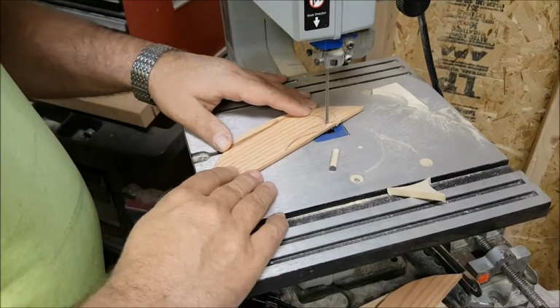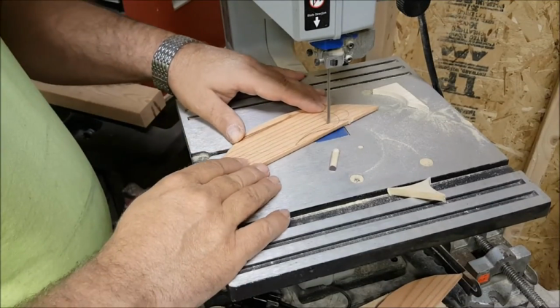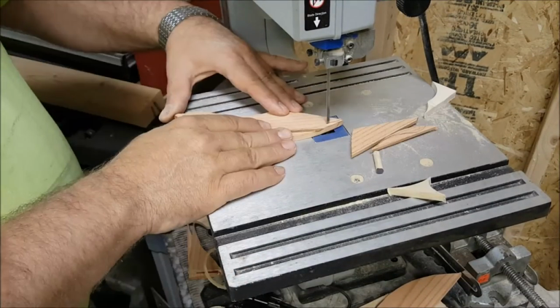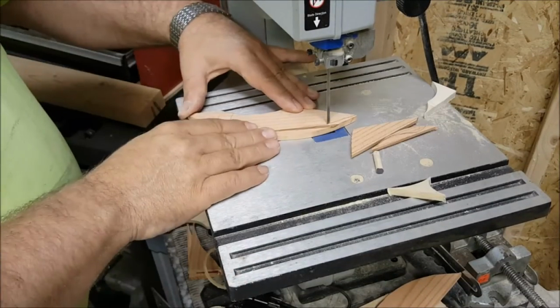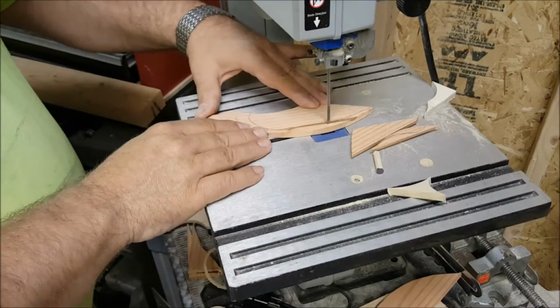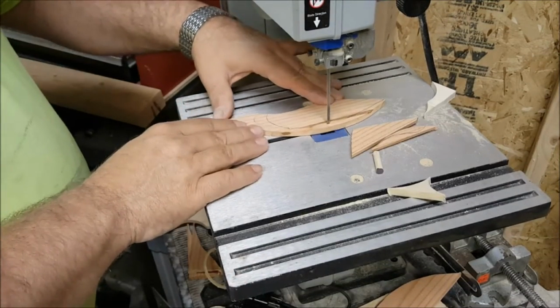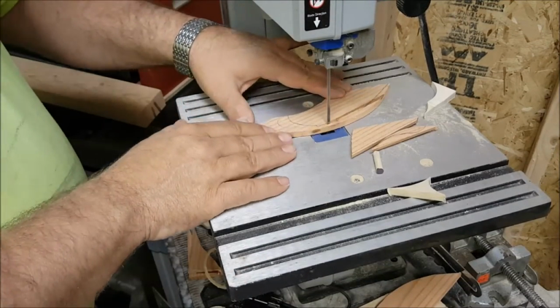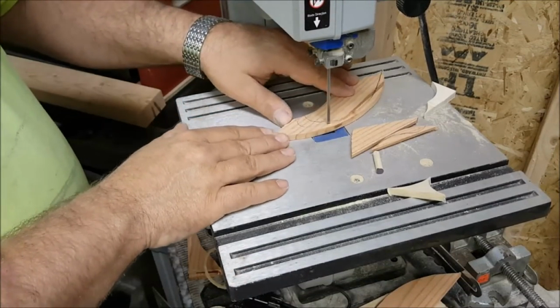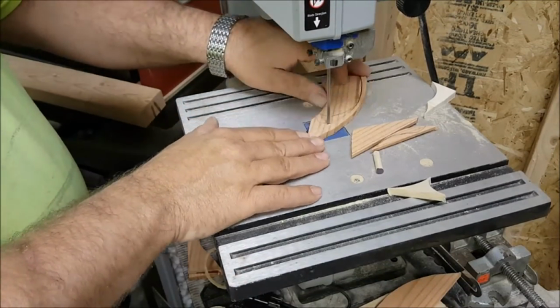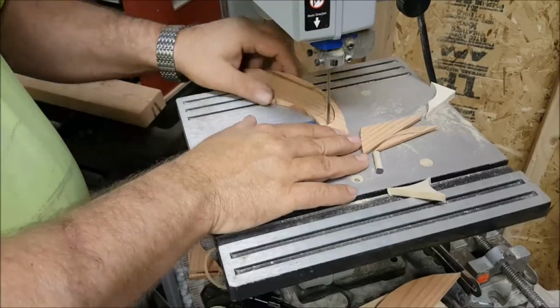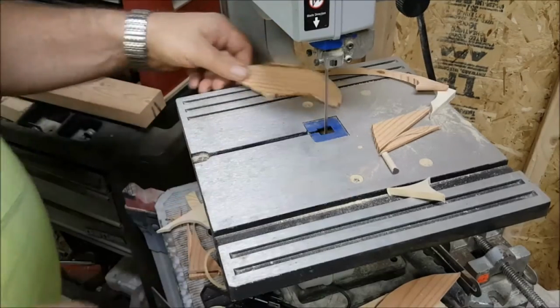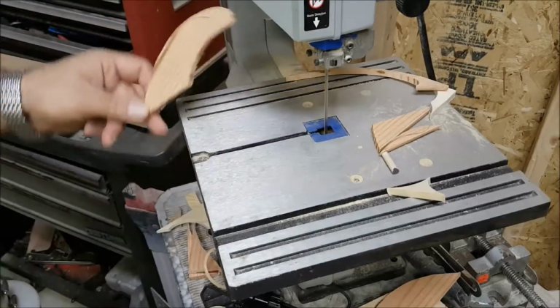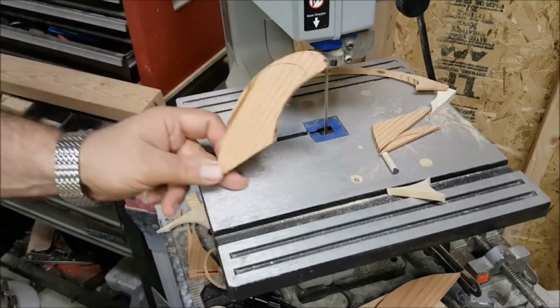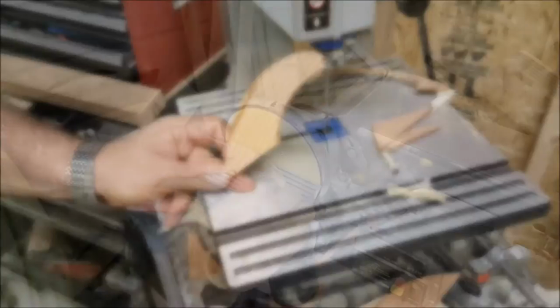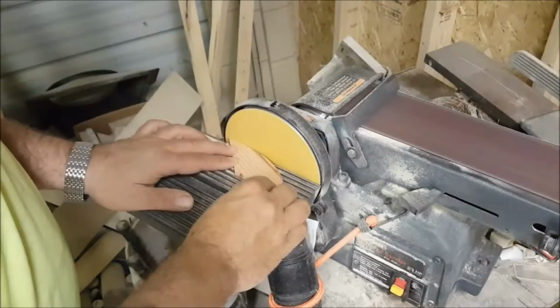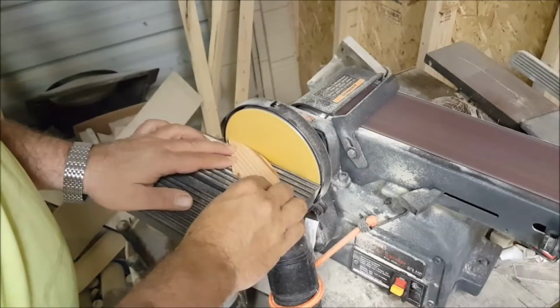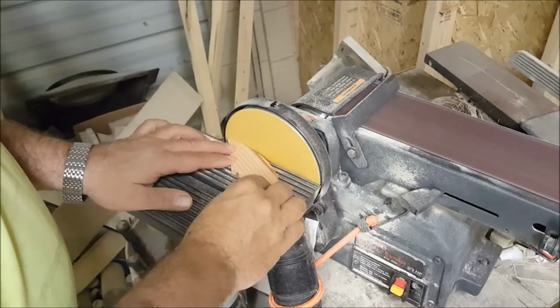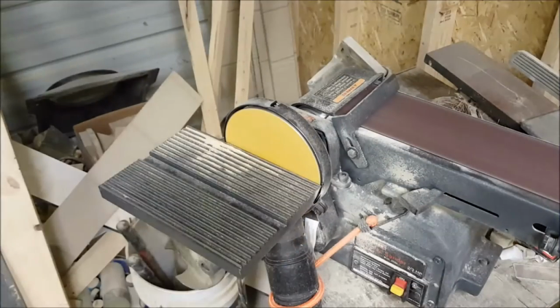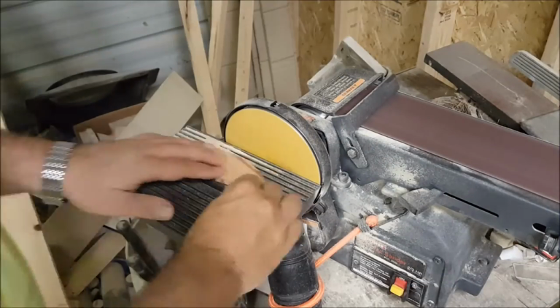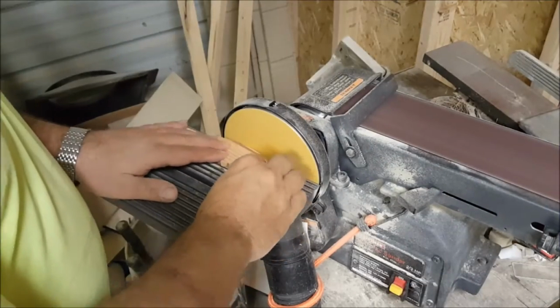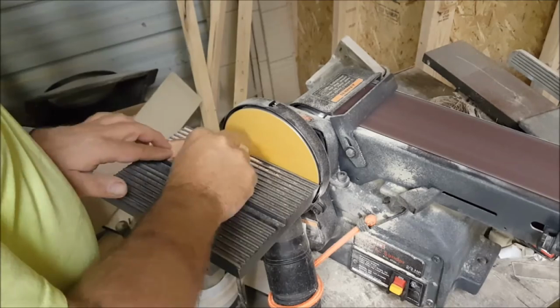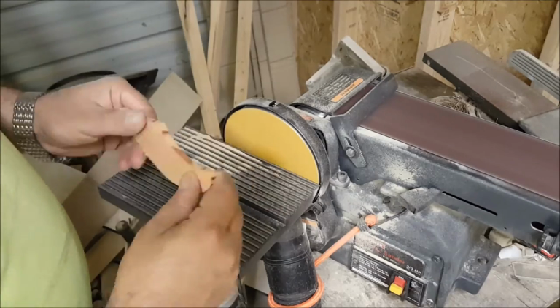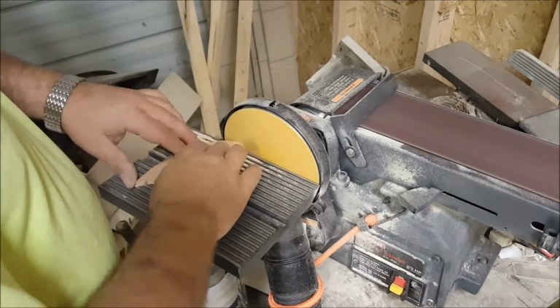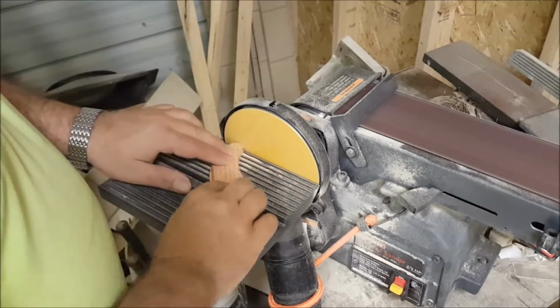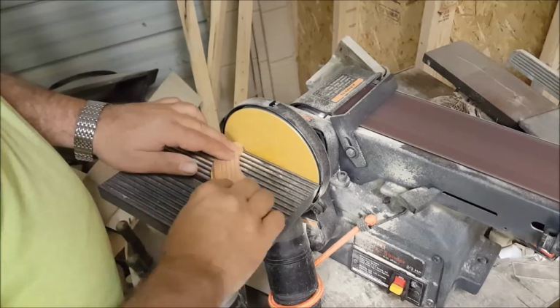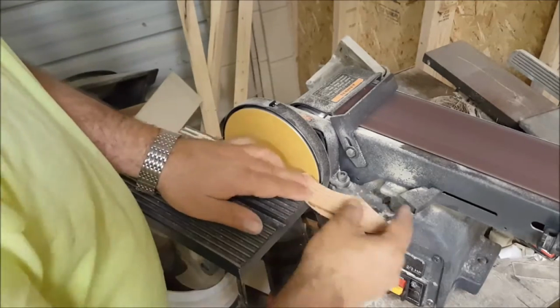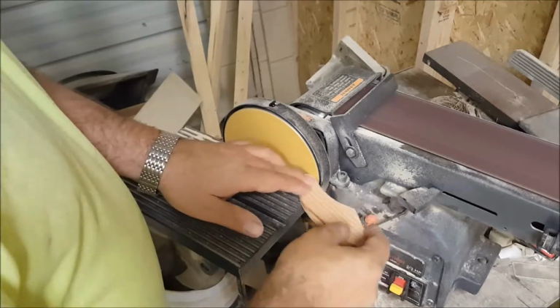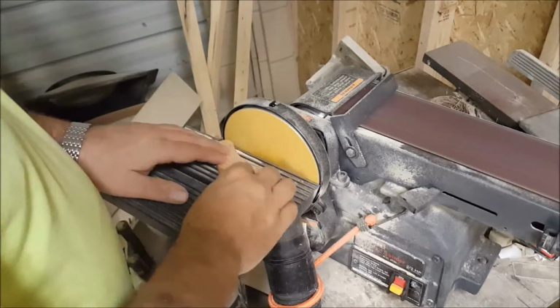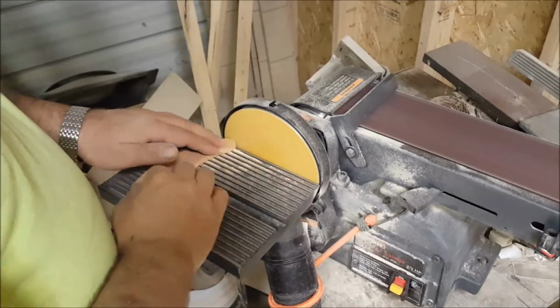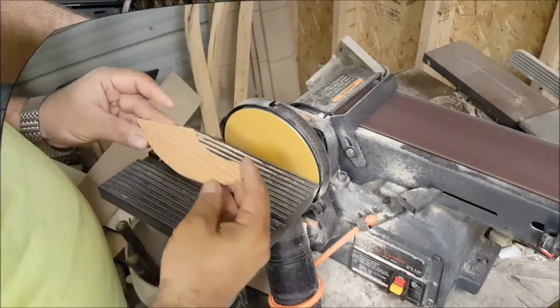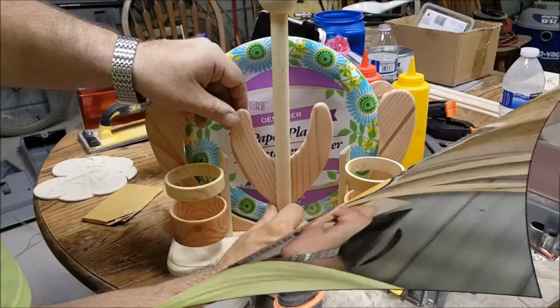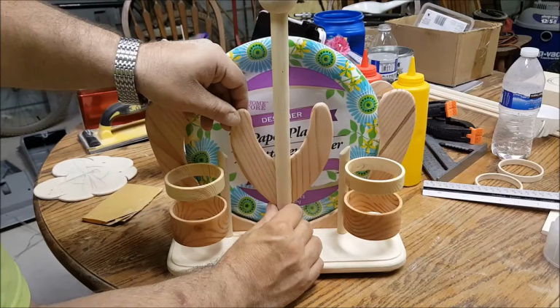The handle made from a wooden ball and a dowel looks kind of plain, so I'm going to add a couple of leaves to give it the appearance of a flower — kind of like a nice tulip.